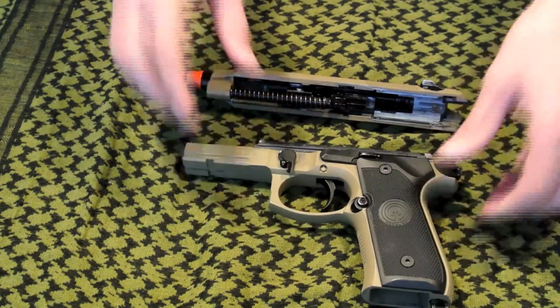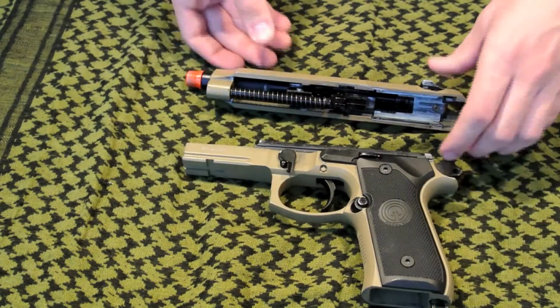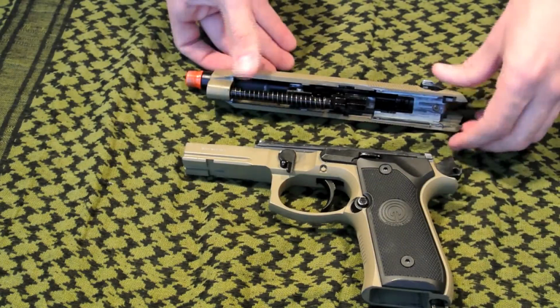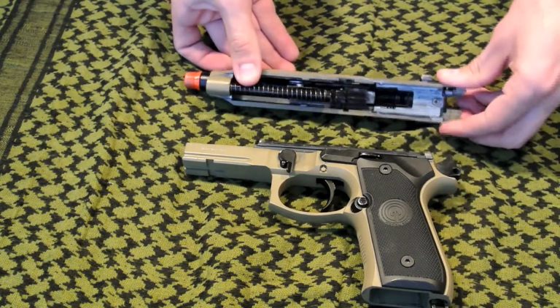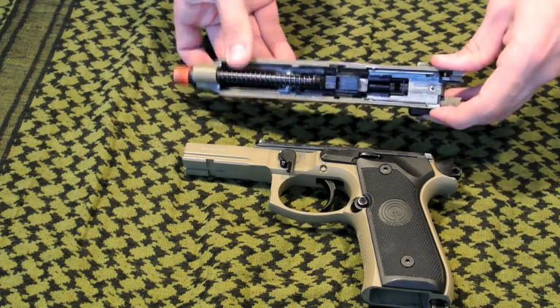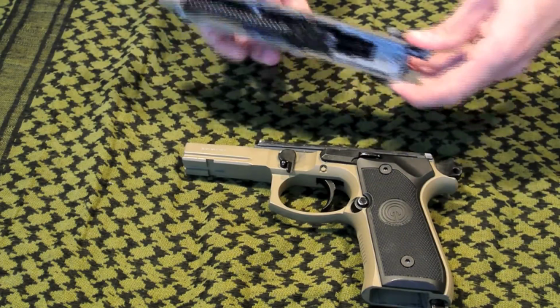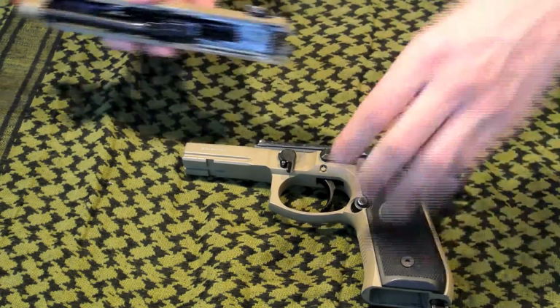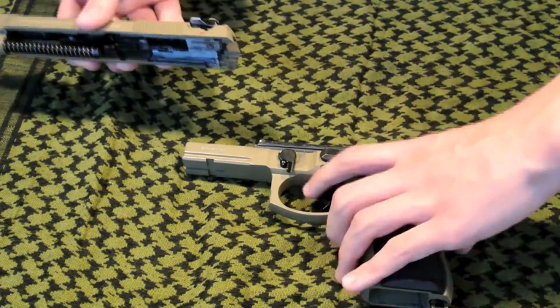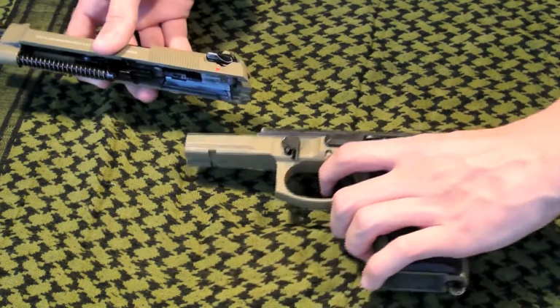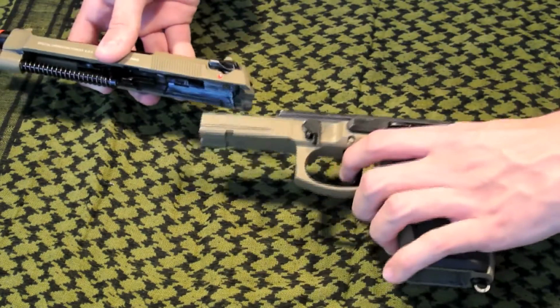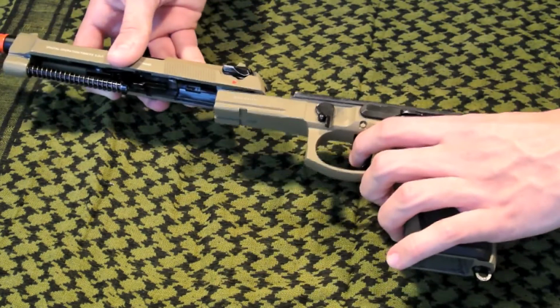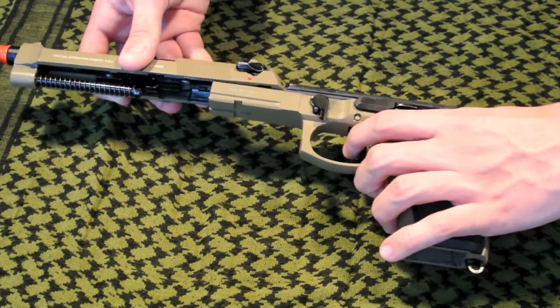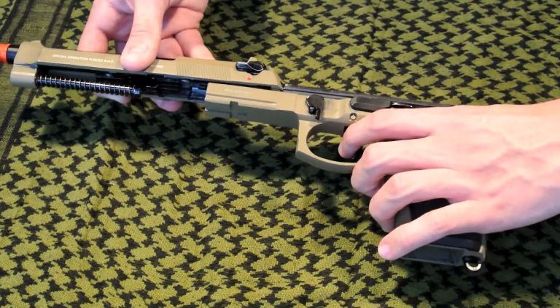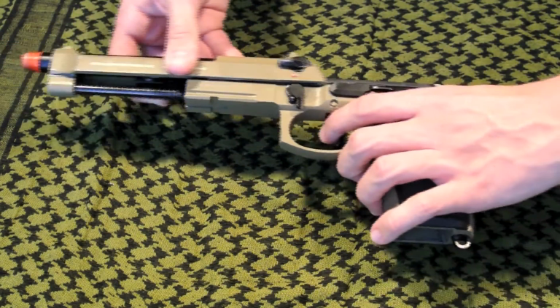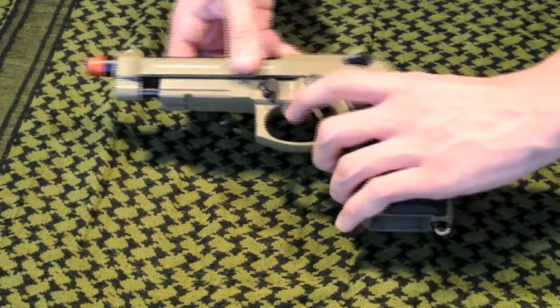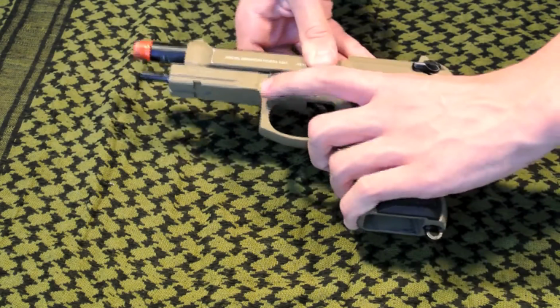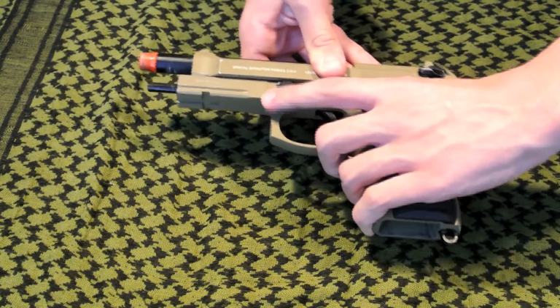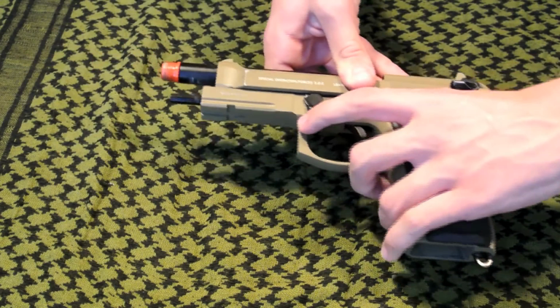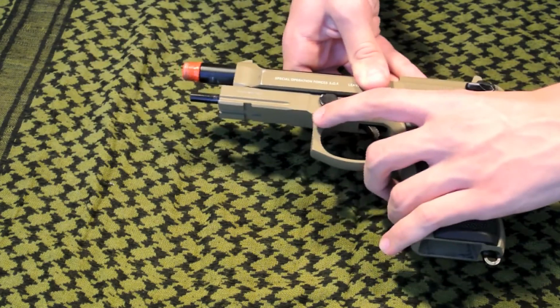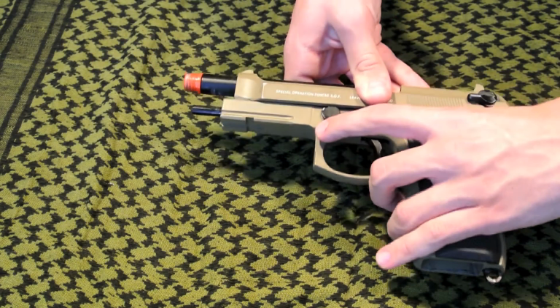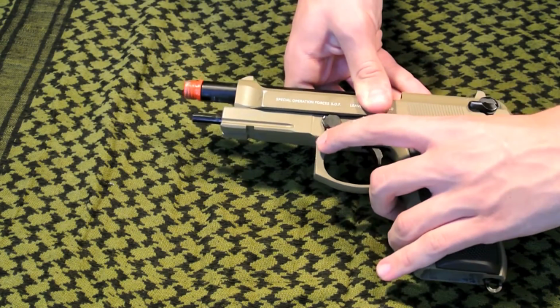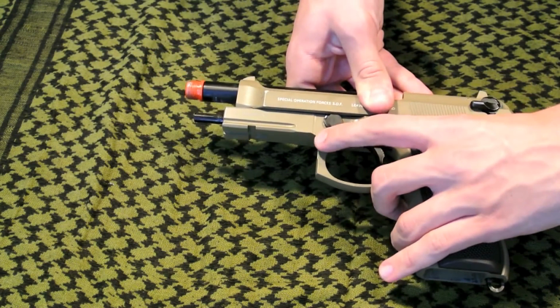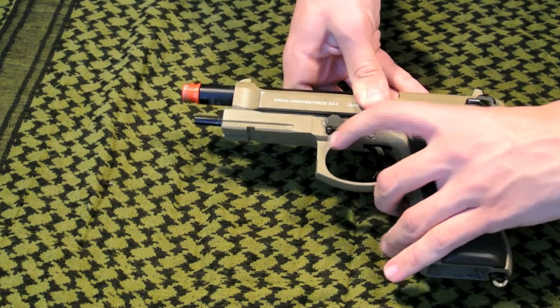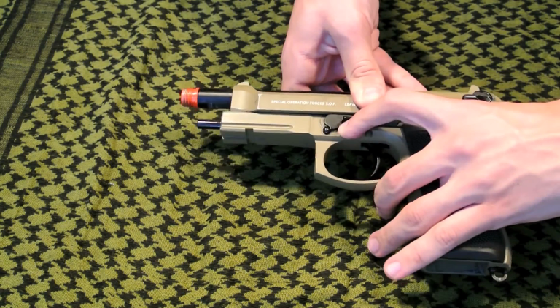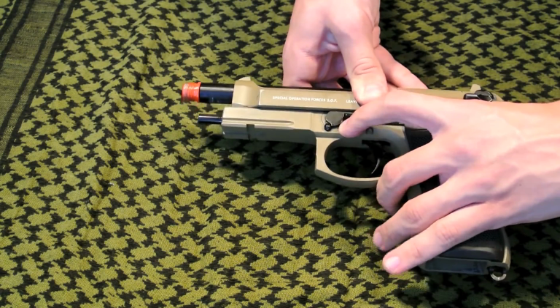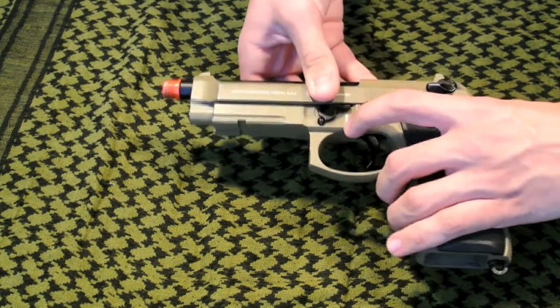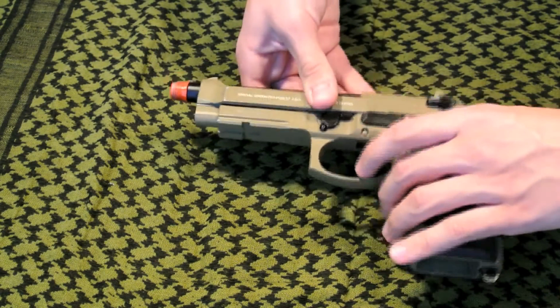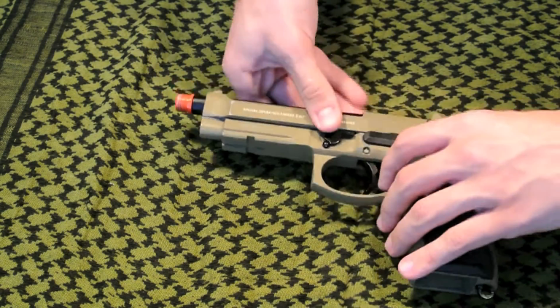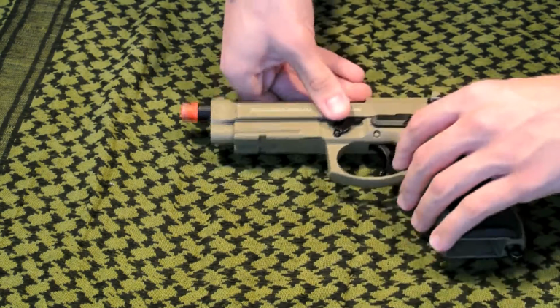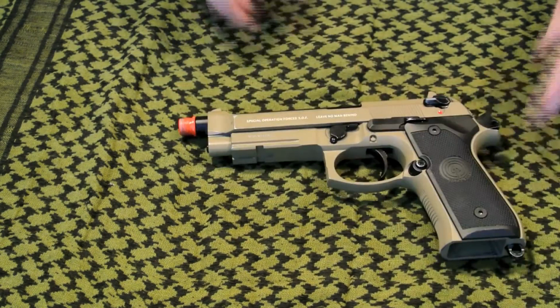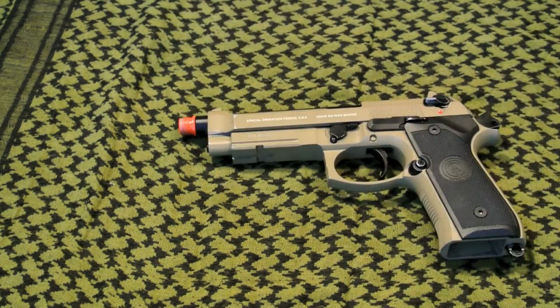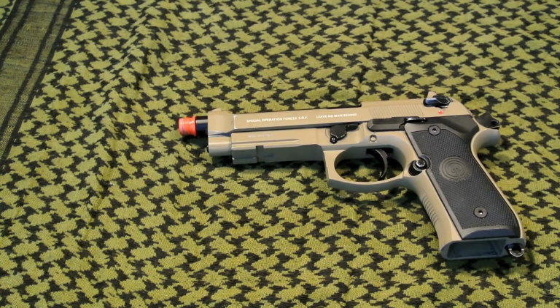To reassemble, simply slide your slide back on the lower frame and pull the lever down. Your M9 is now reassembled.